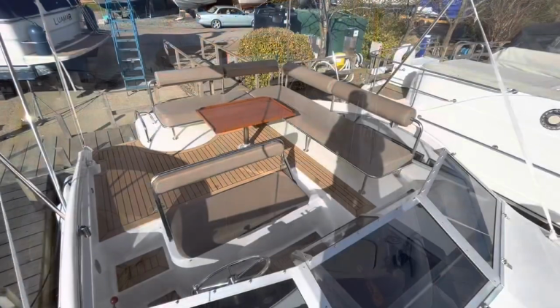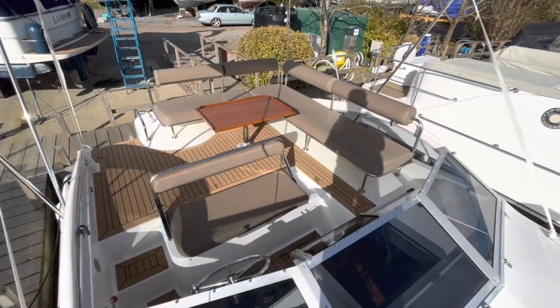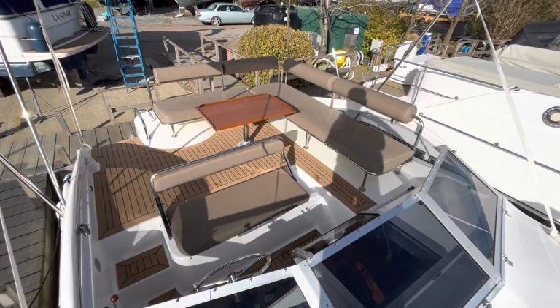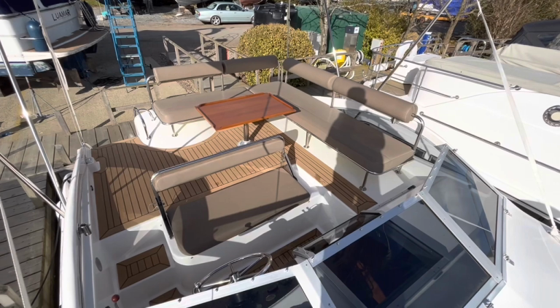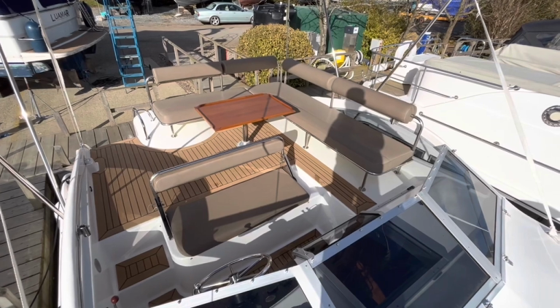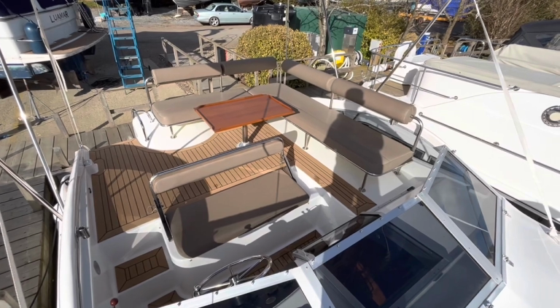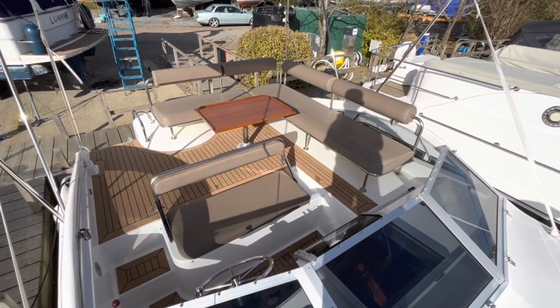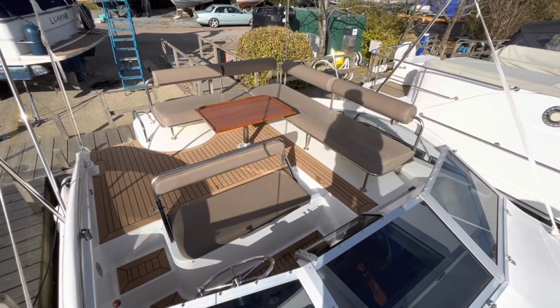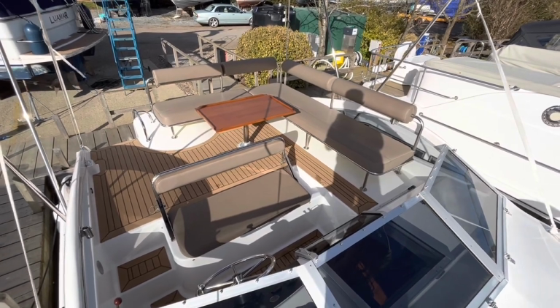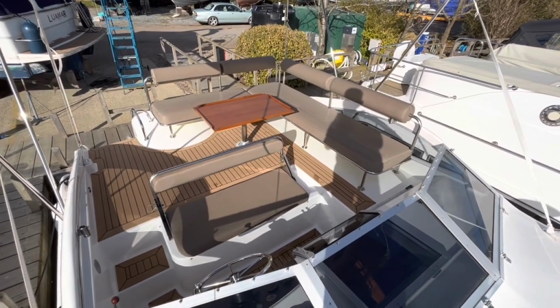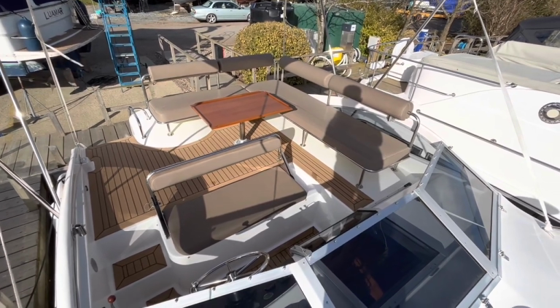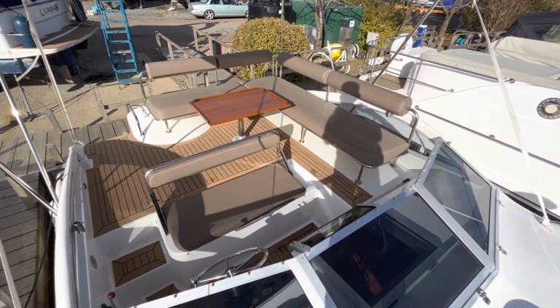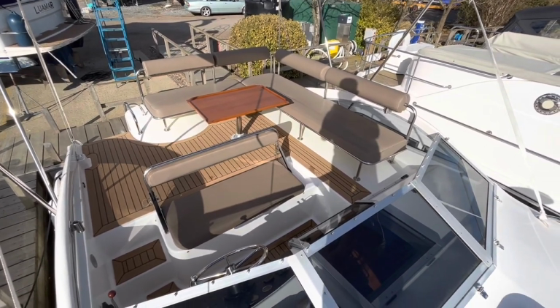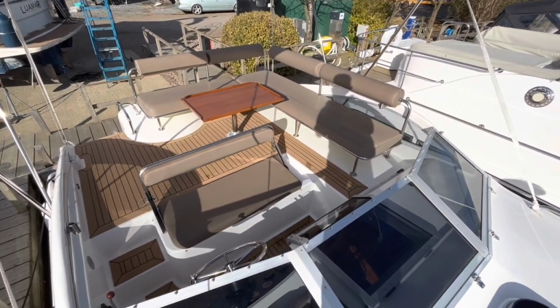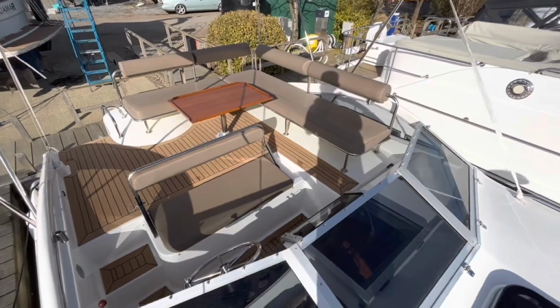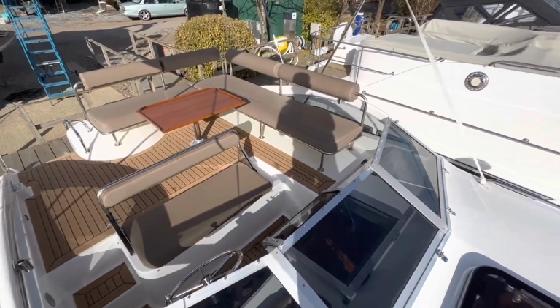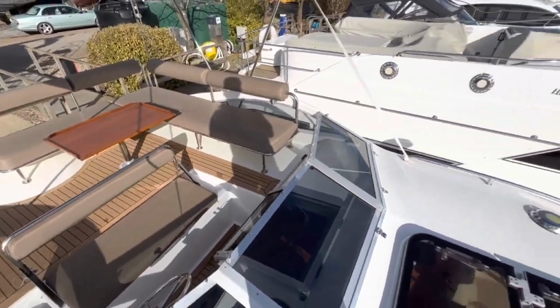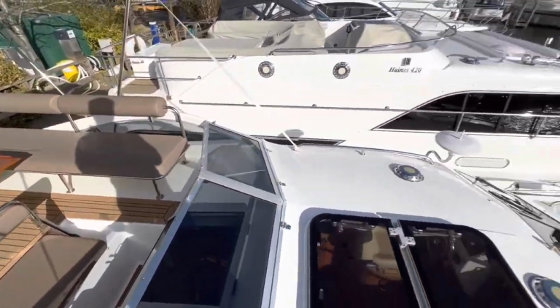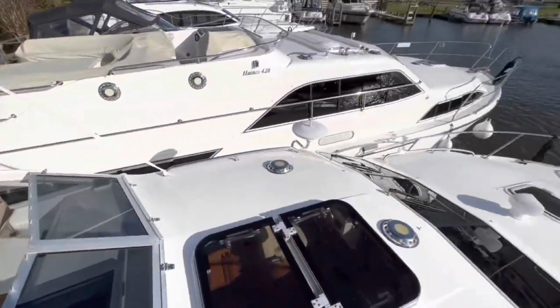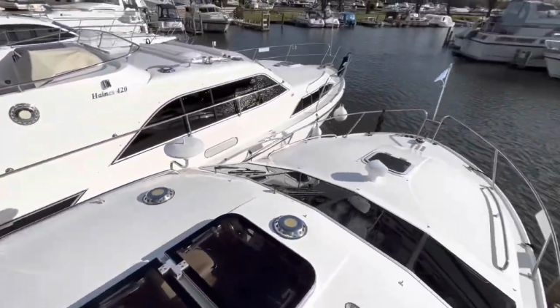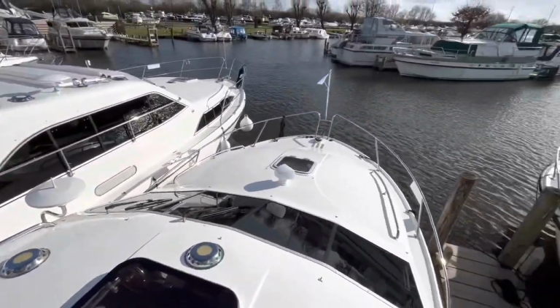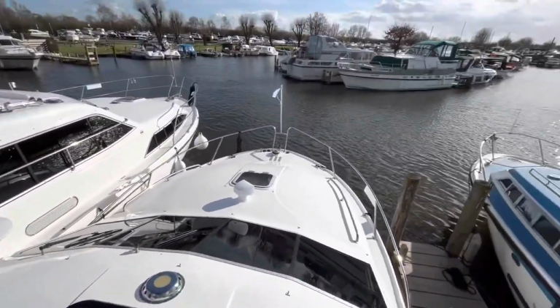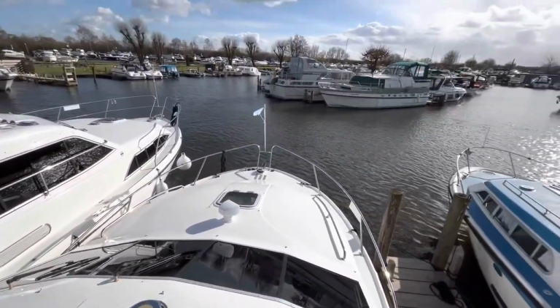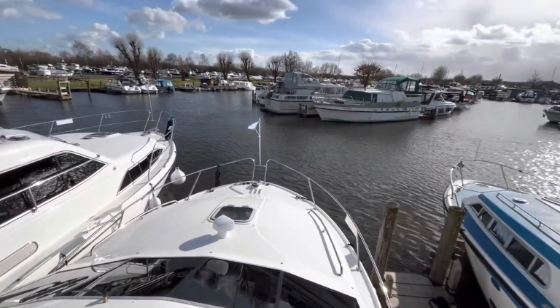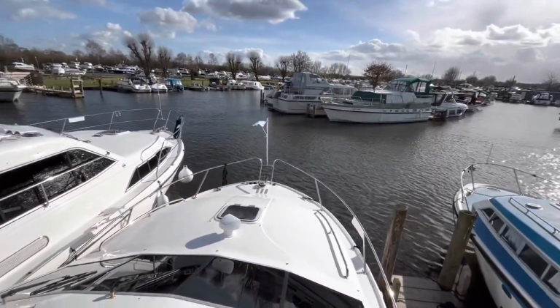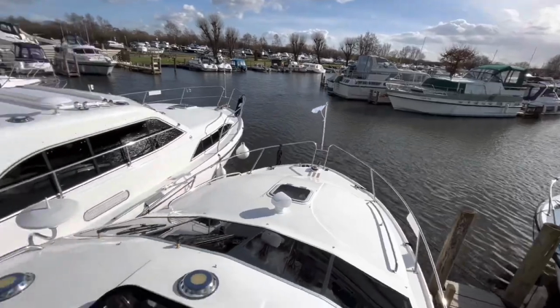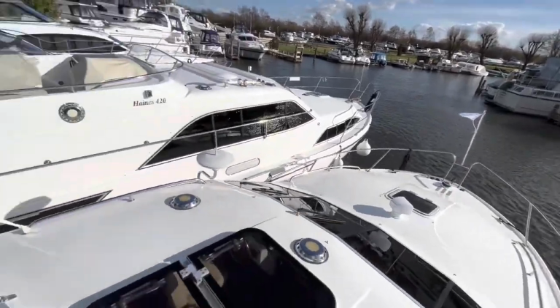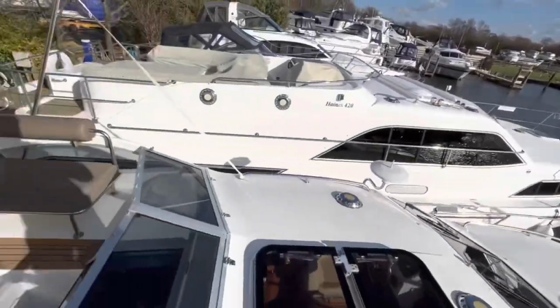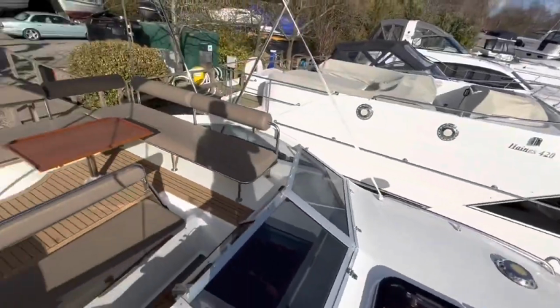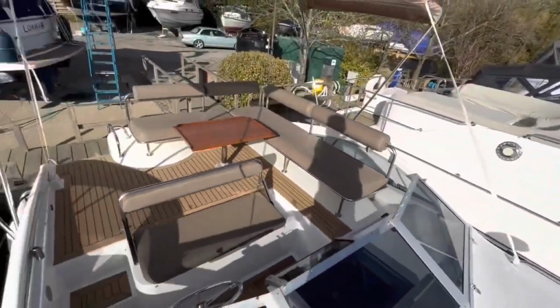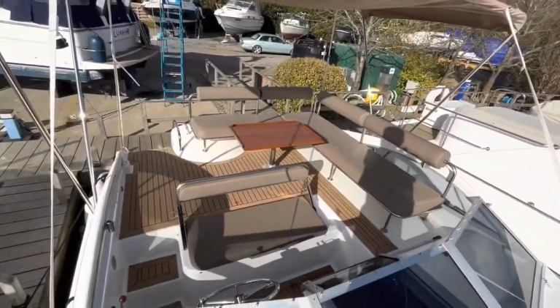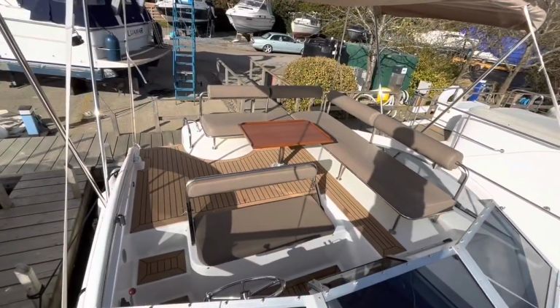The upper deck on Arabella has plenty of seating for the four guests on board, complete with cockpit table, whilst the central helm position gives a really good view over the bow of the boat, looking ahead and also to the rear when coming in to moor.